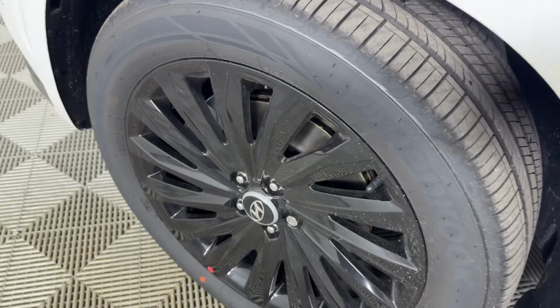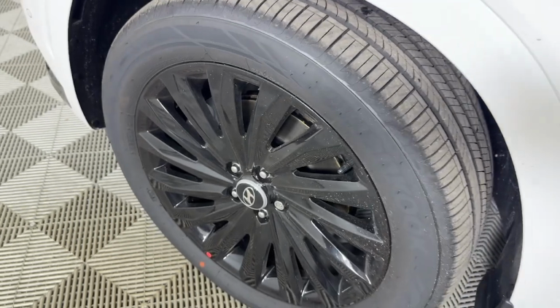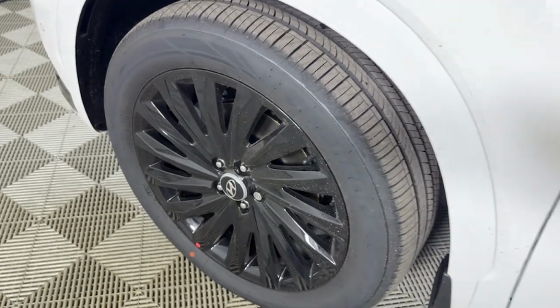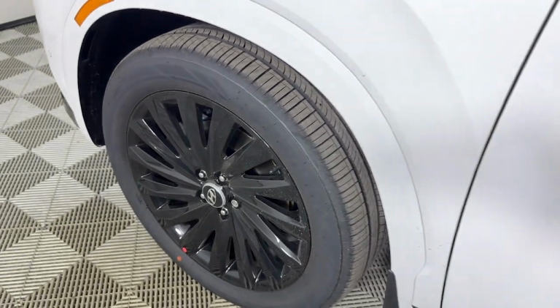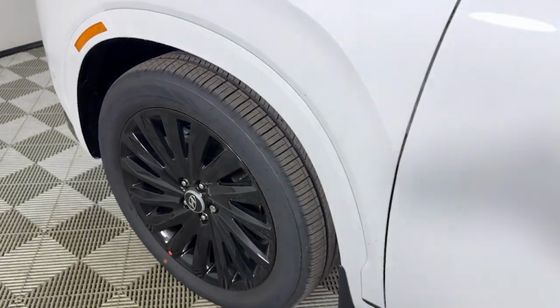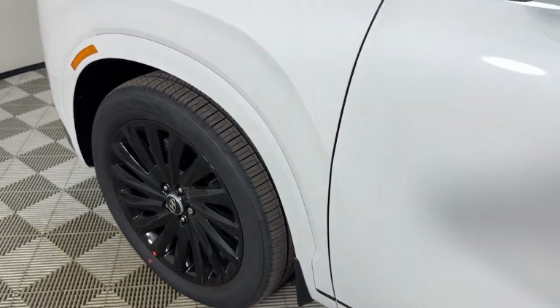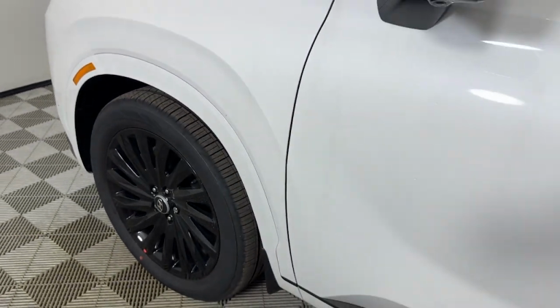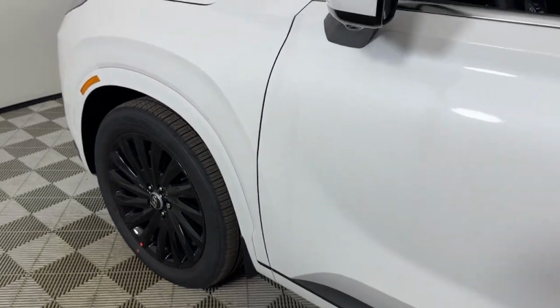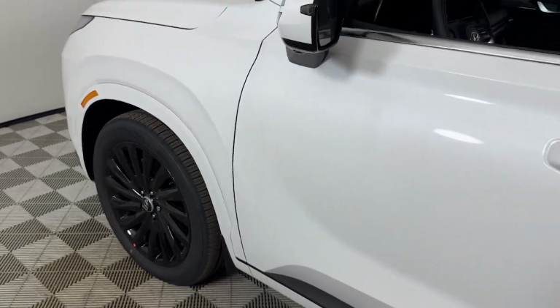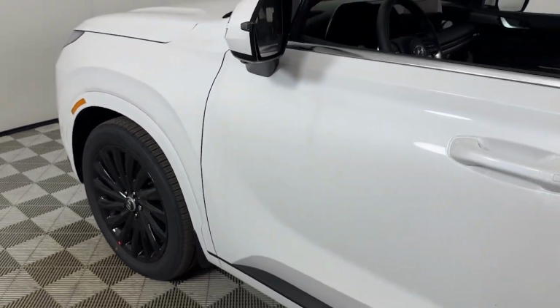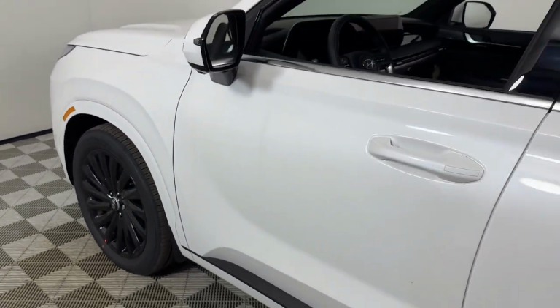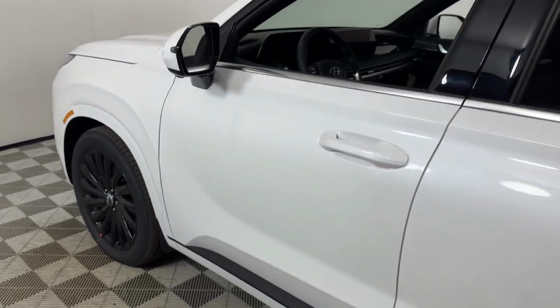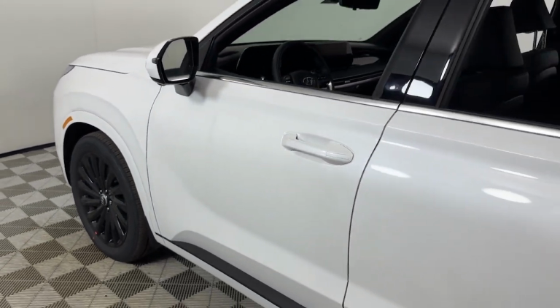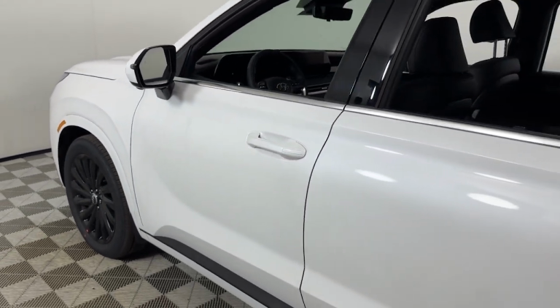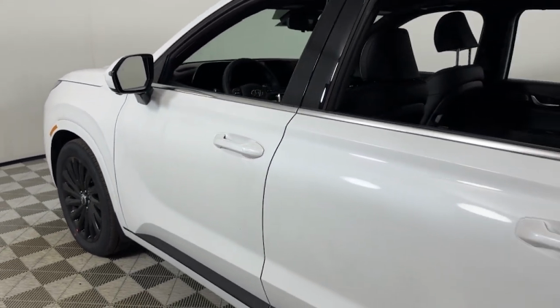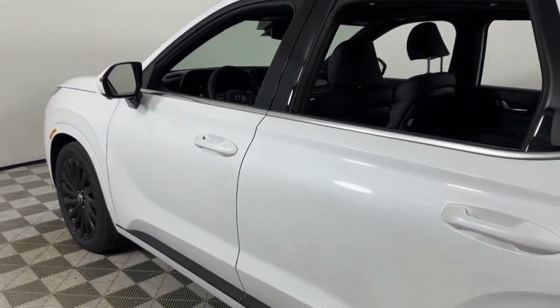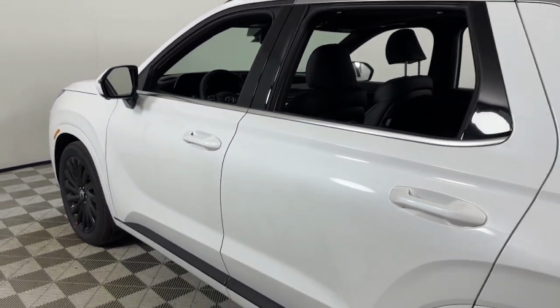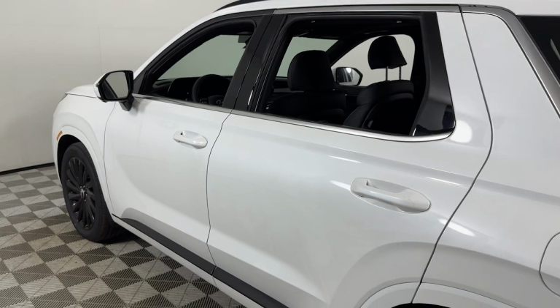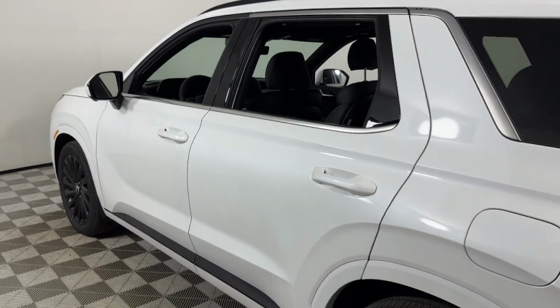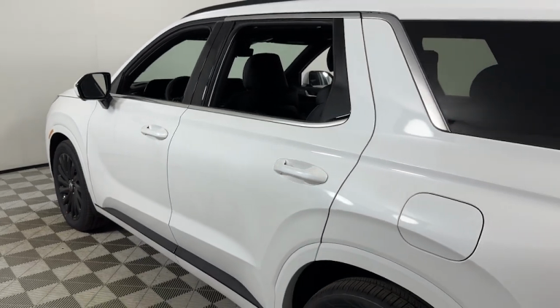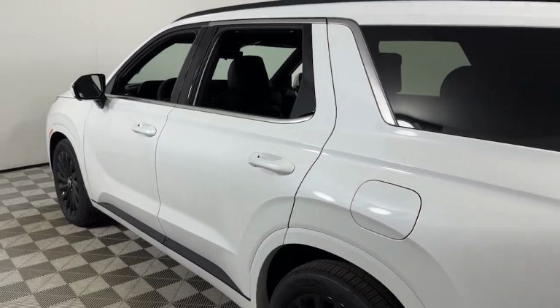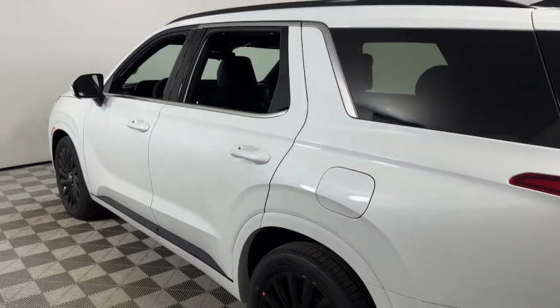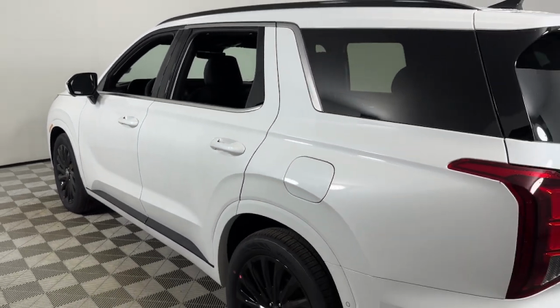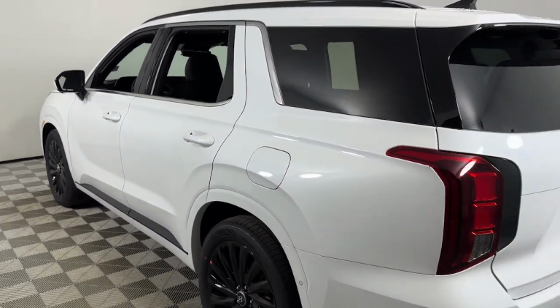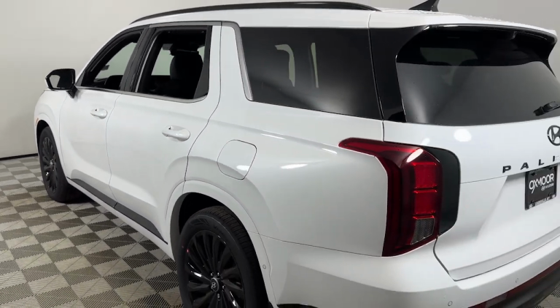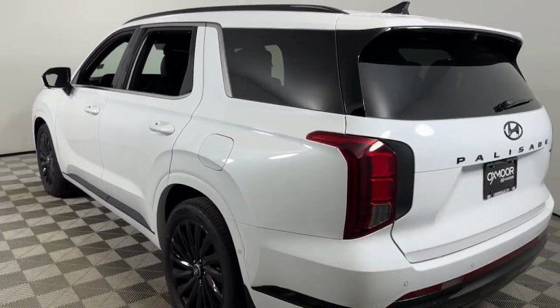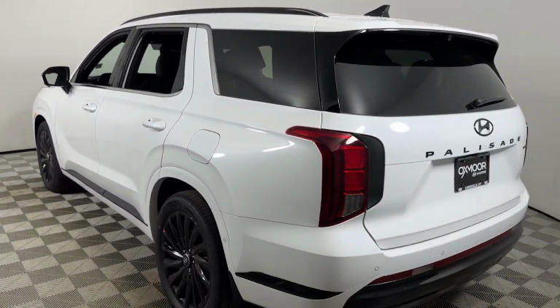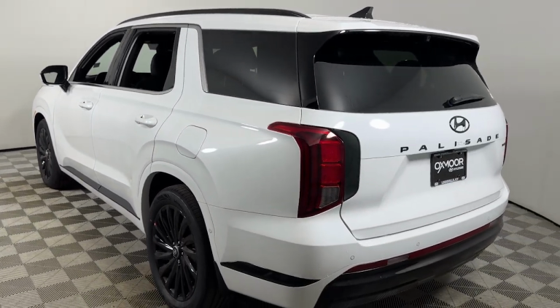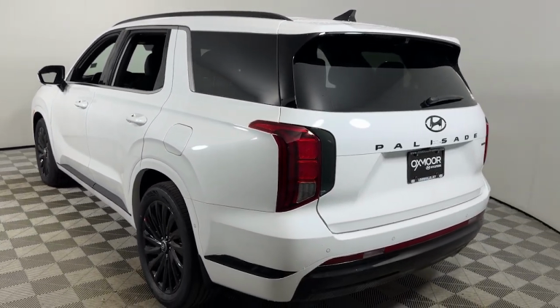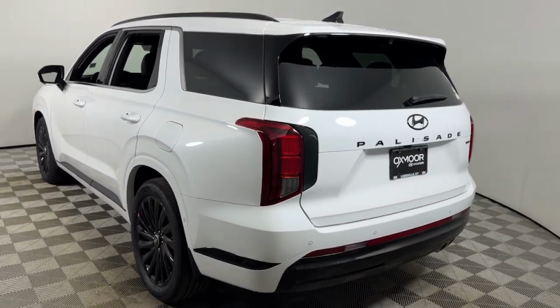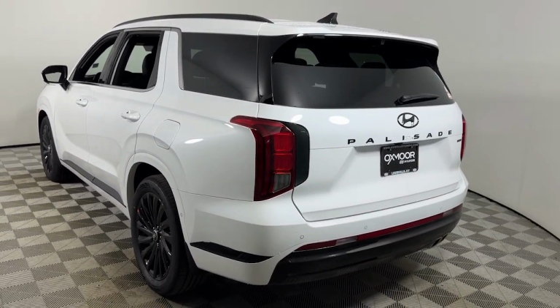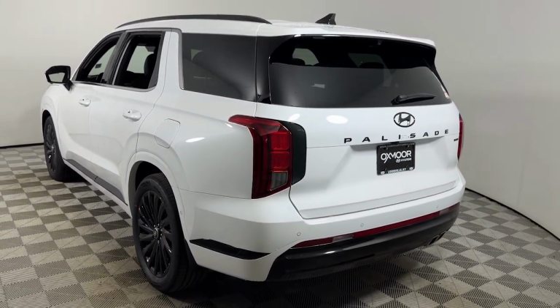You'll have love at first sight with the 2025 Hyundai Palisade. Enjoy a new level of comfort and convenience on all your family outings in this spacious Palisade.